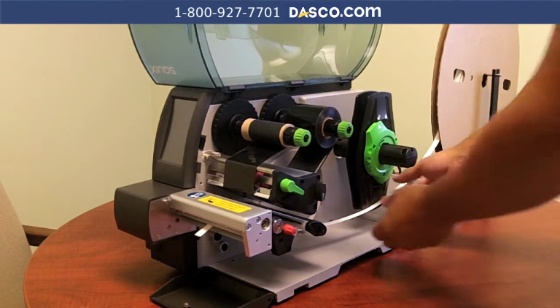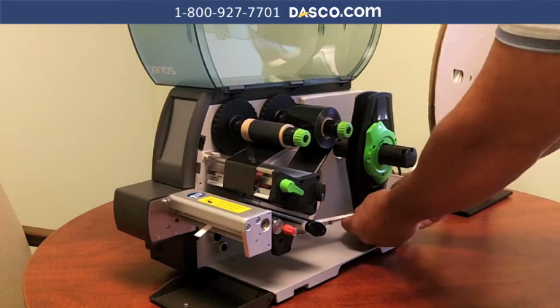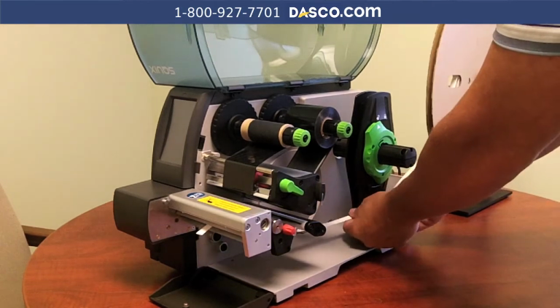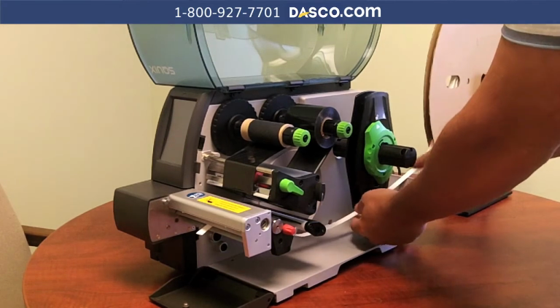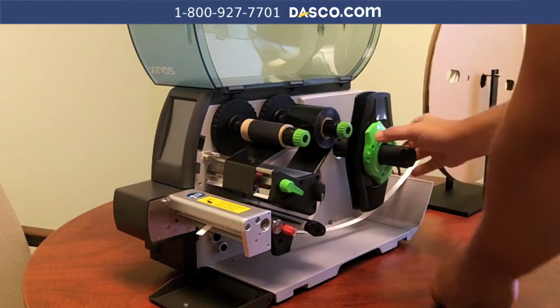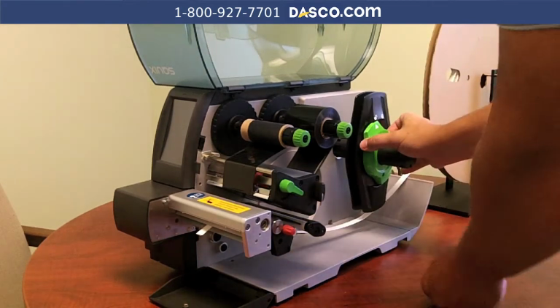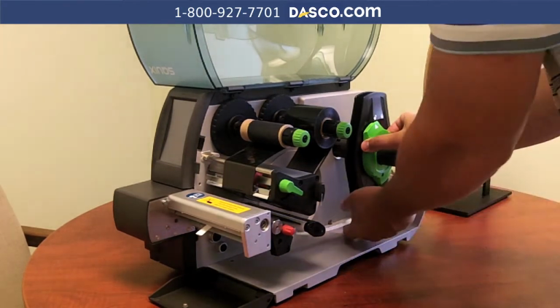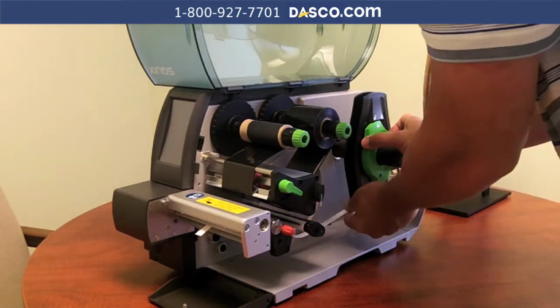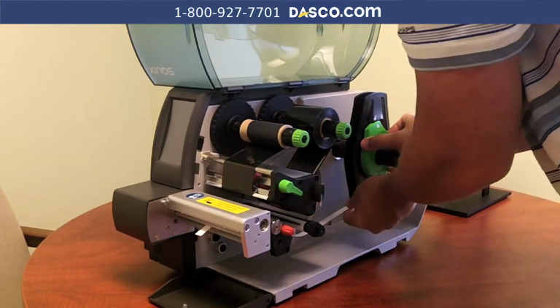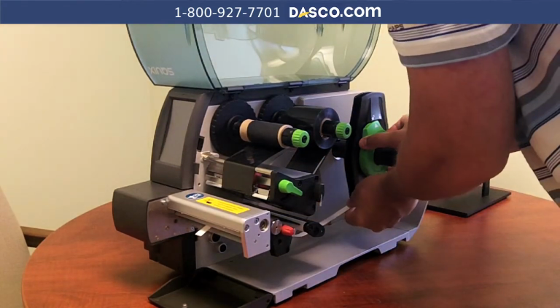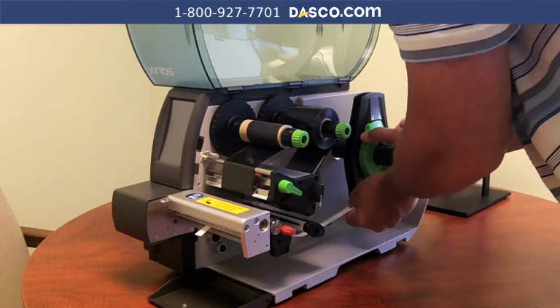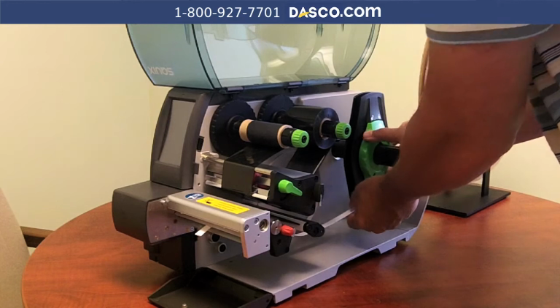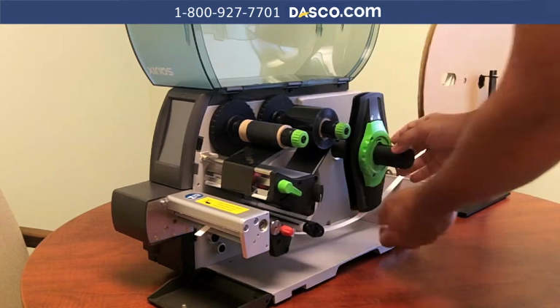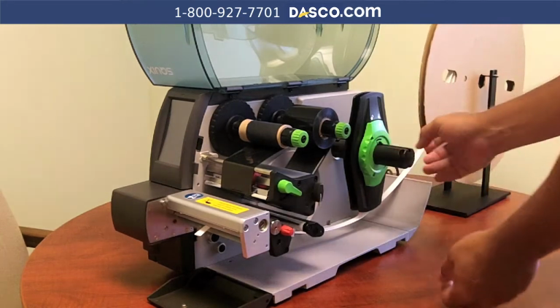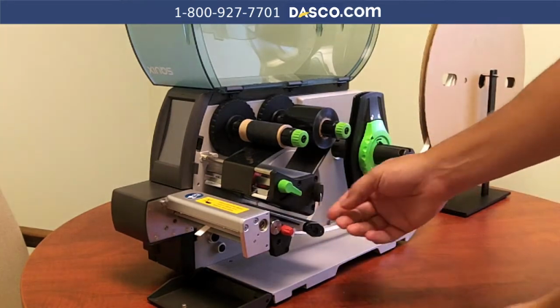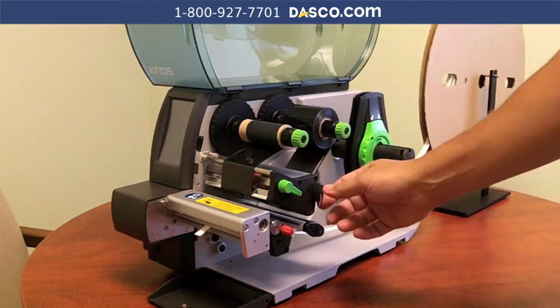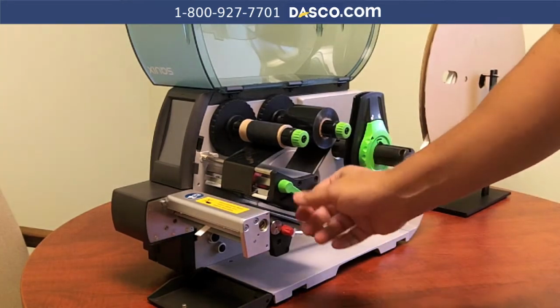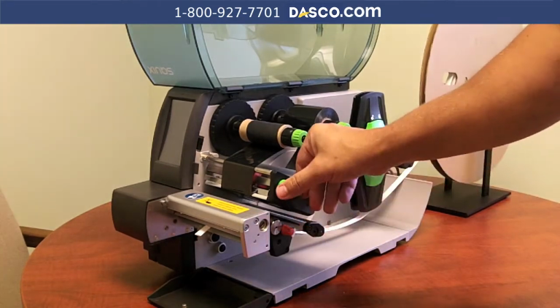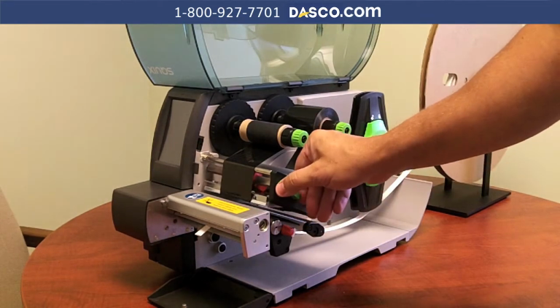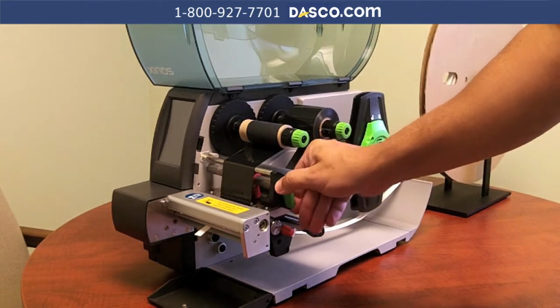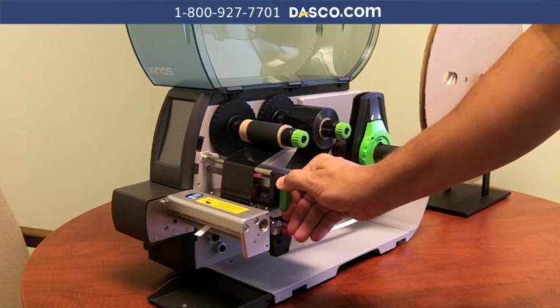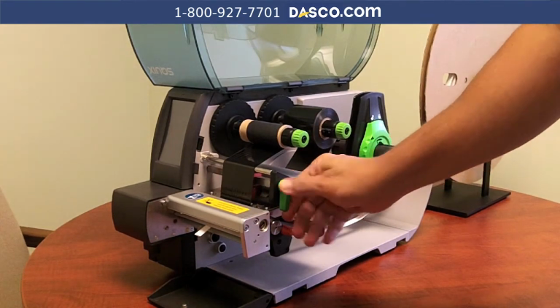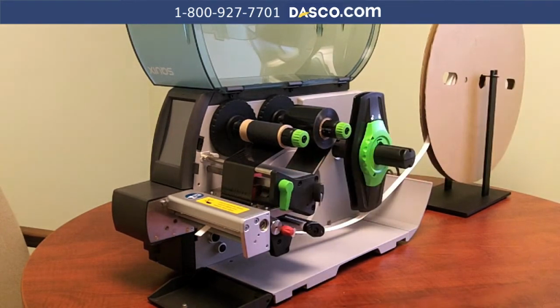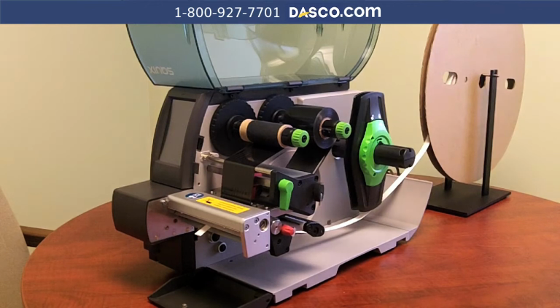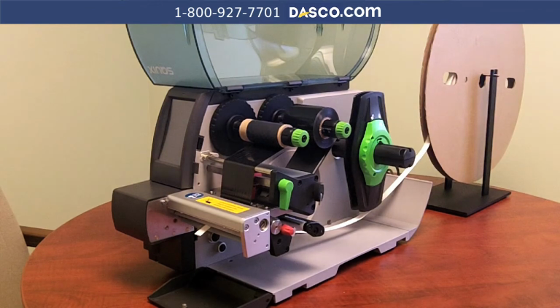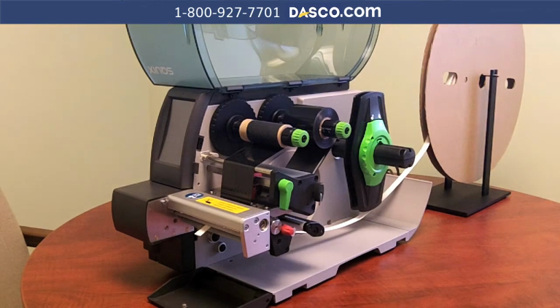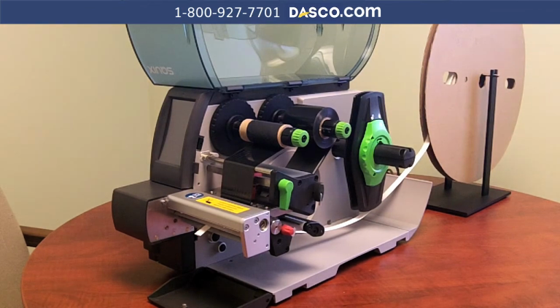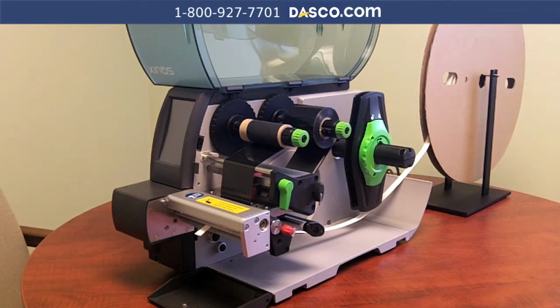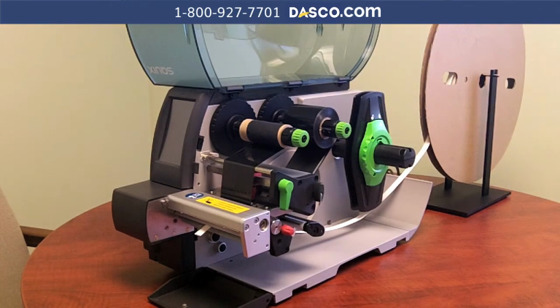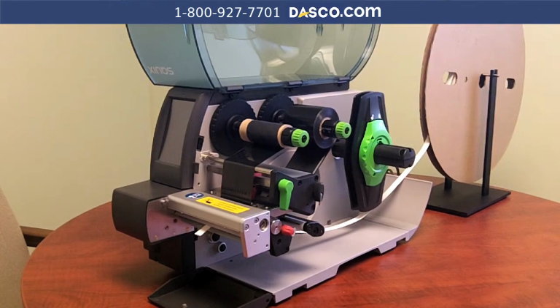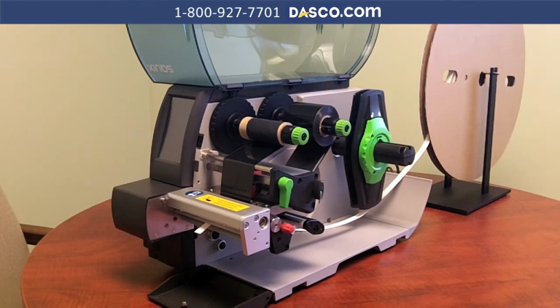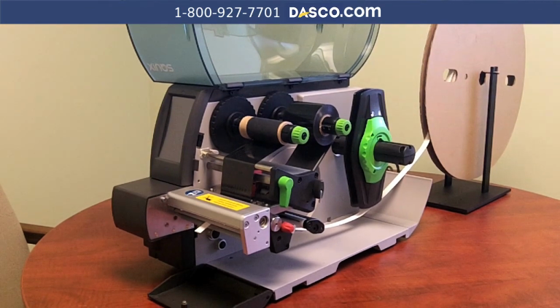Once that is done I'm going to put this into place, slide it in so it's snug and can guide it, and I'm going to lock my printhead down in place. The system is now loaded, fully set up, and ready to print your shrink sleeves.